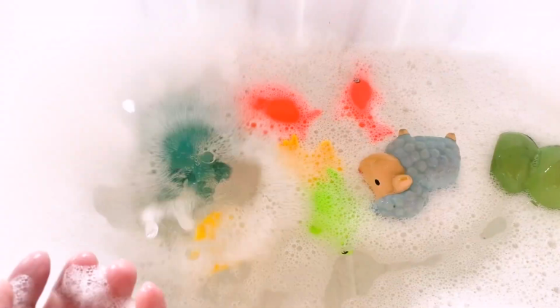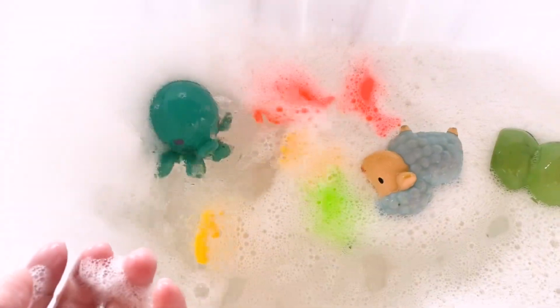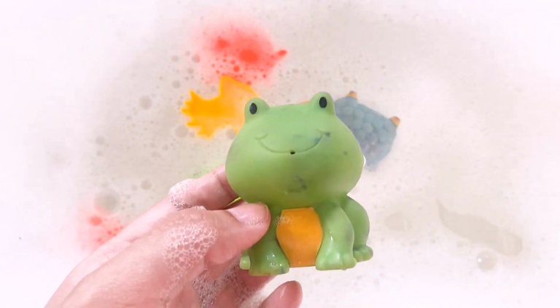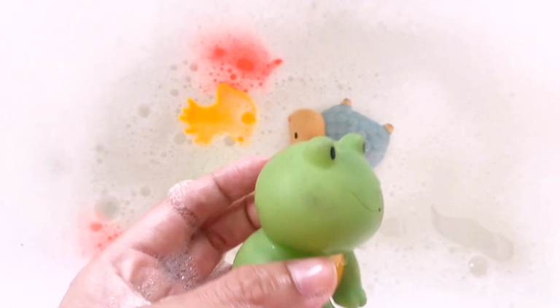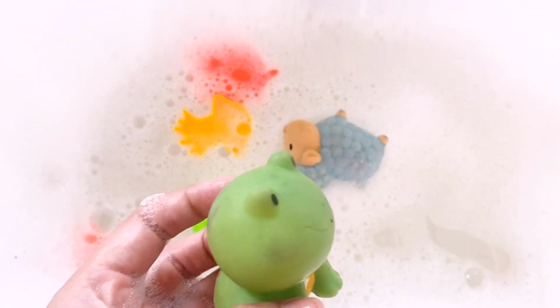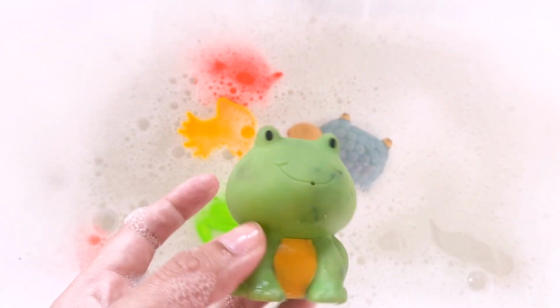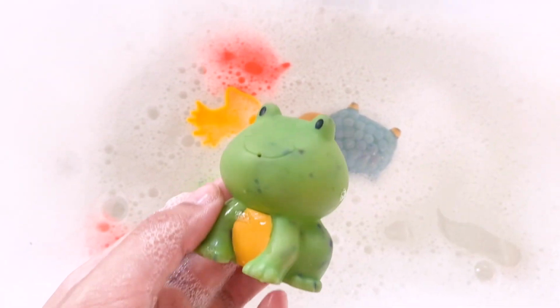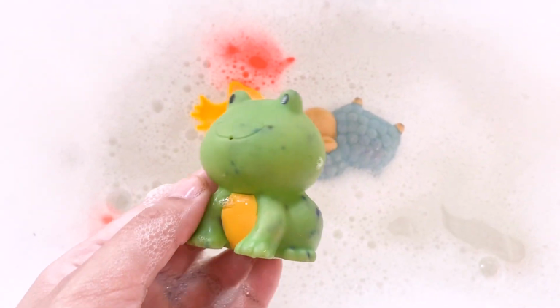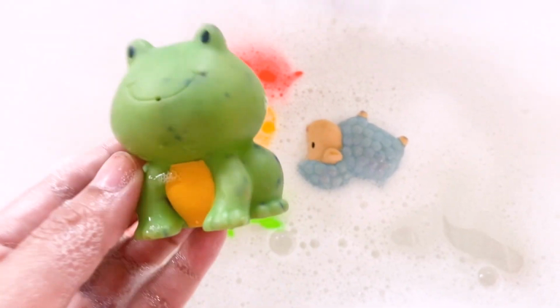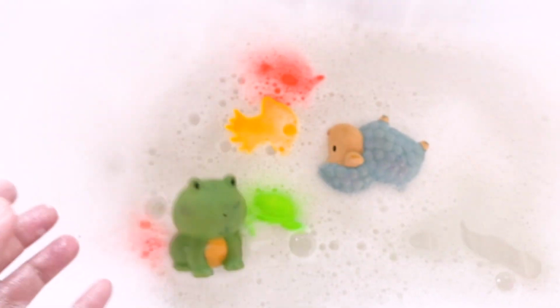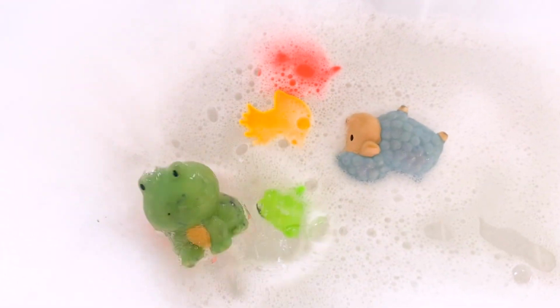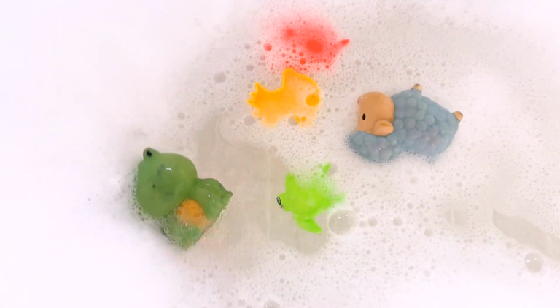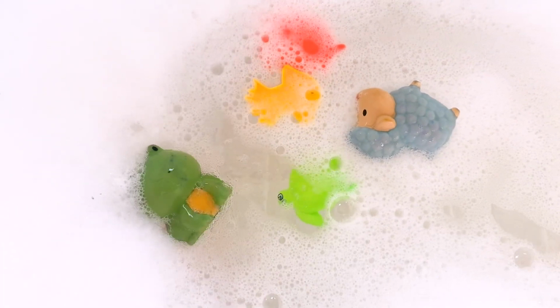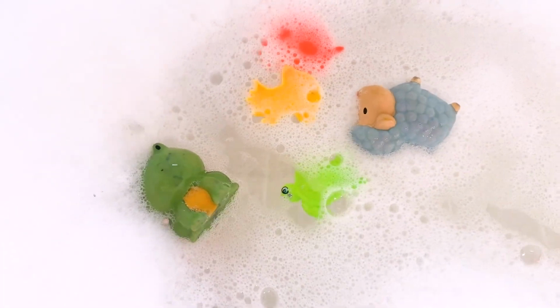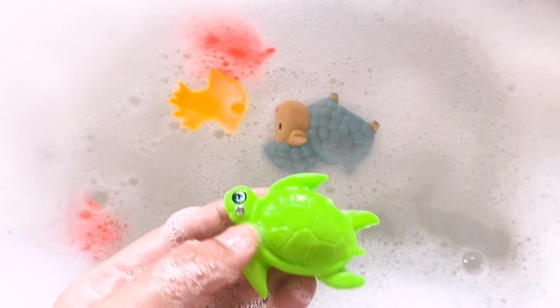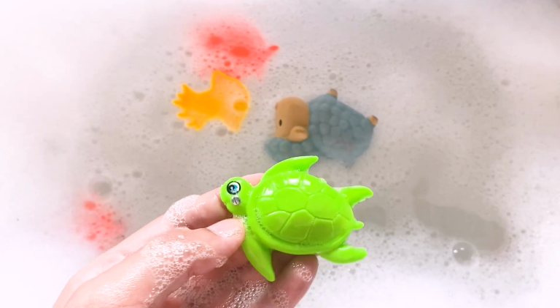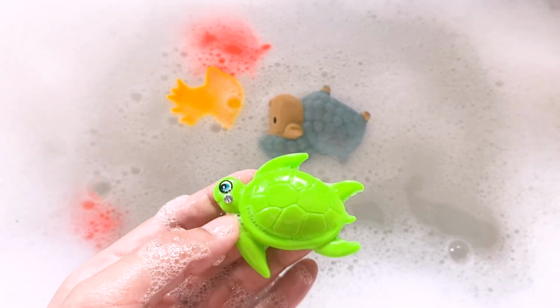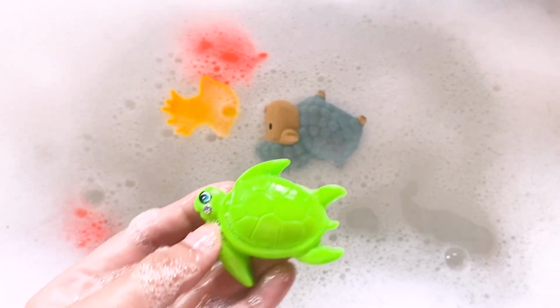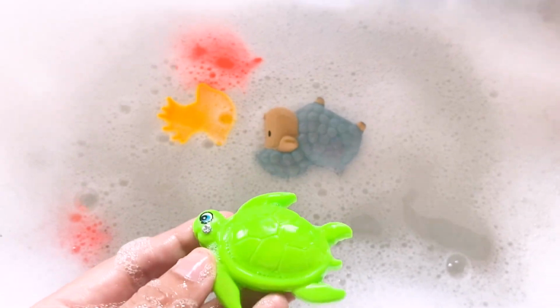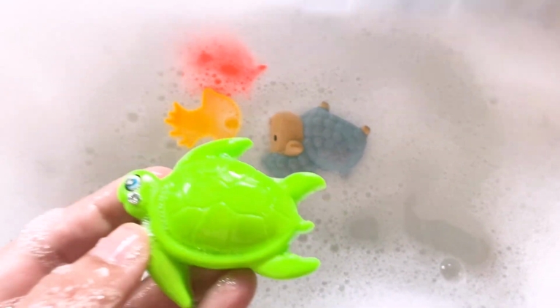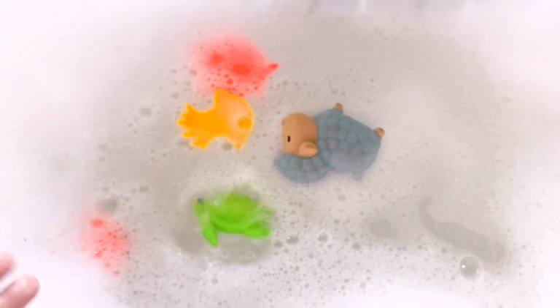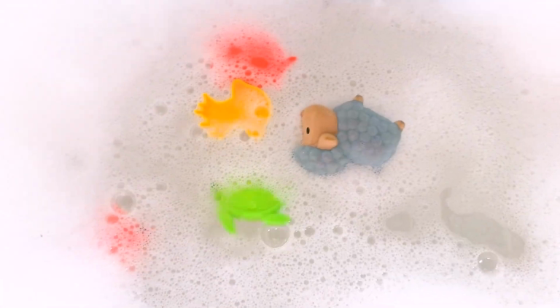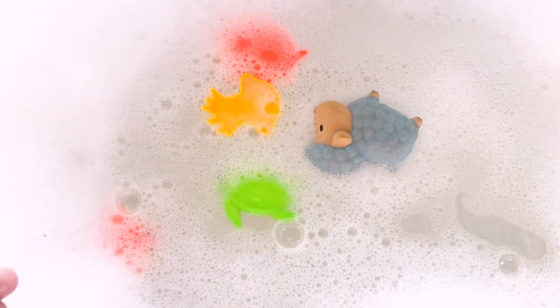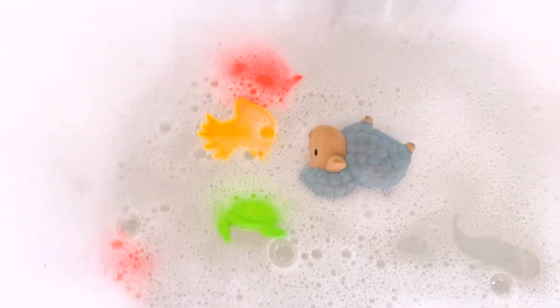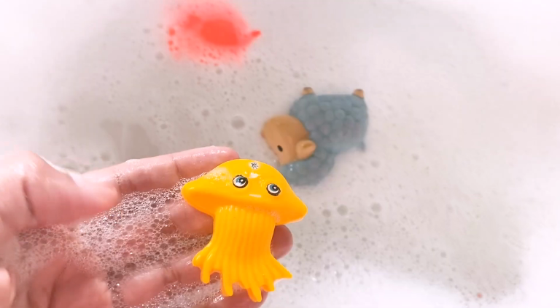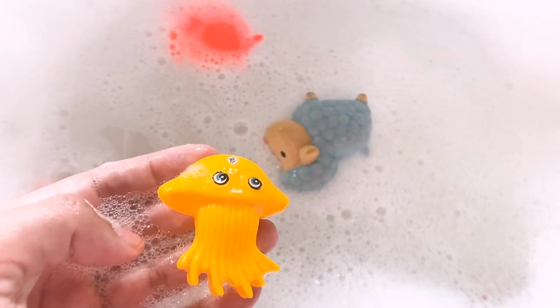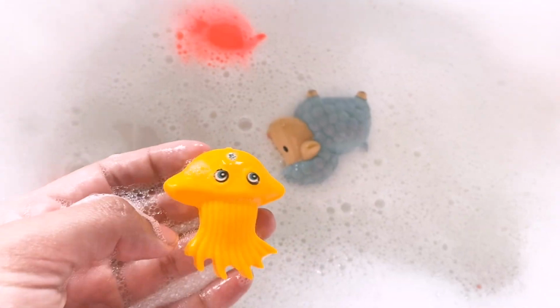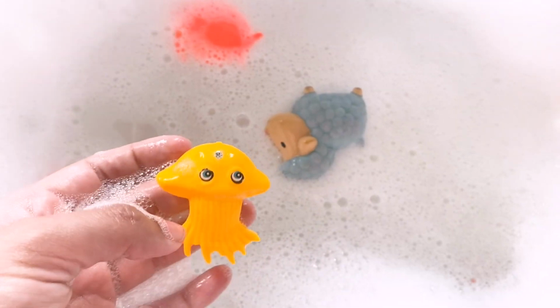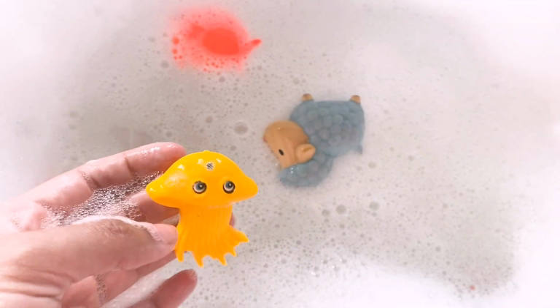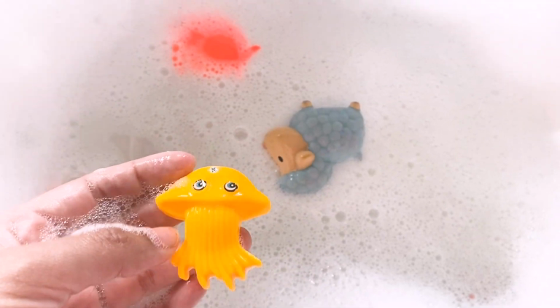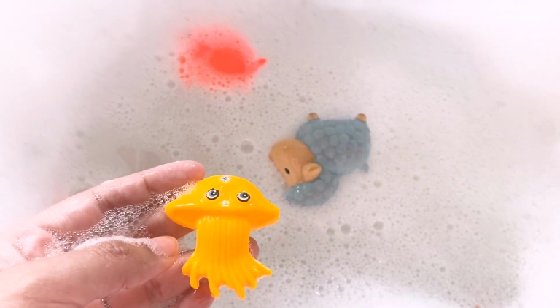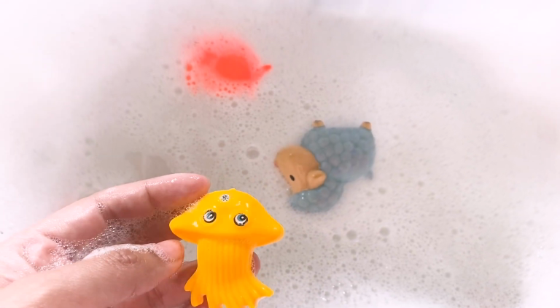Wow, that's a green frog. Wow, that's a green turtle. Wow, that's a jellyfish.